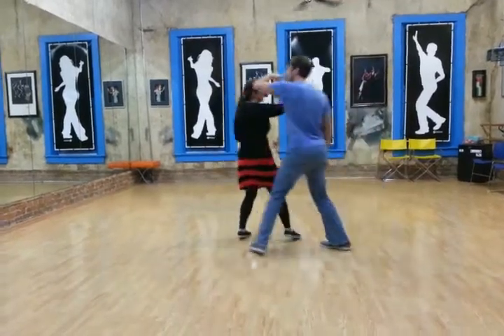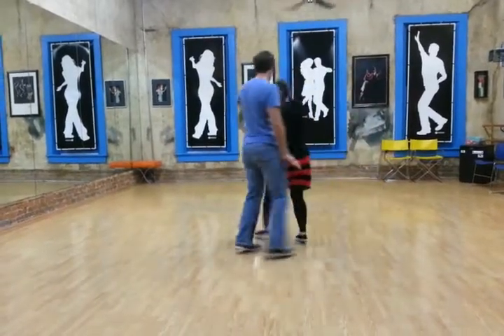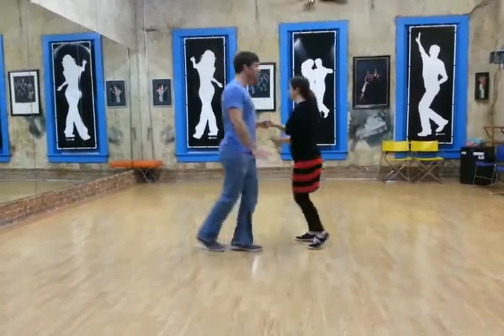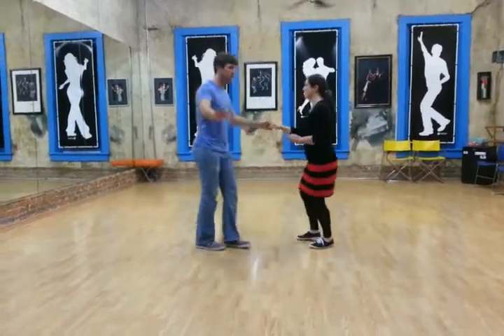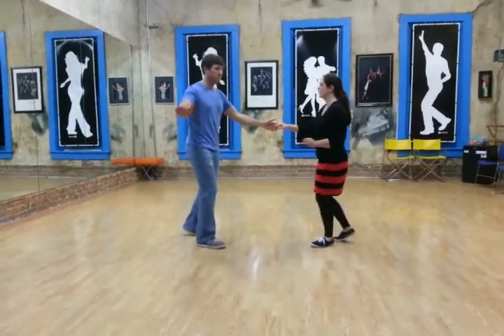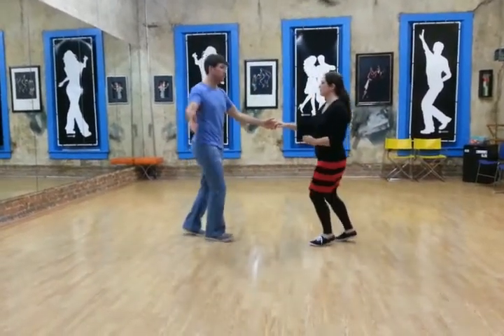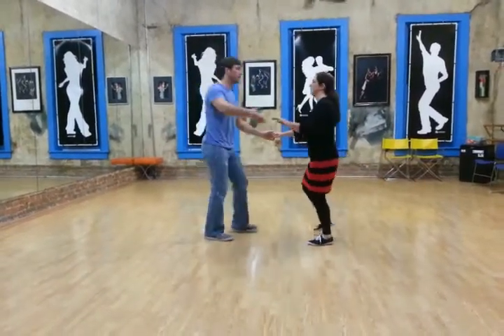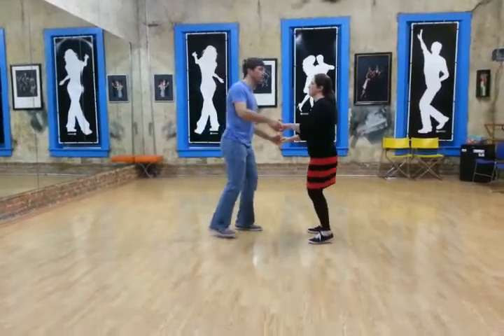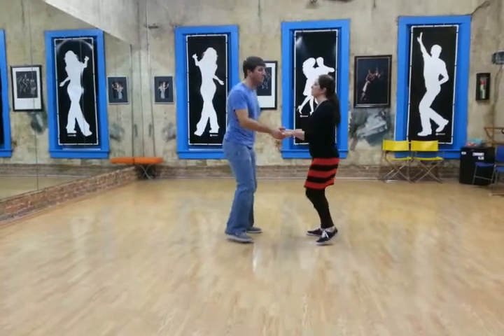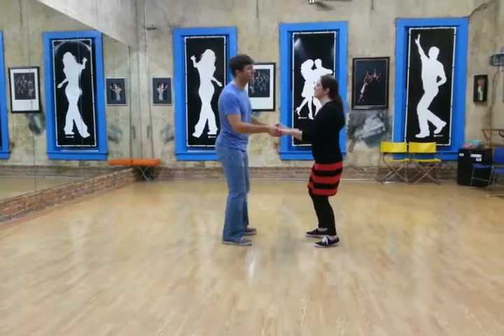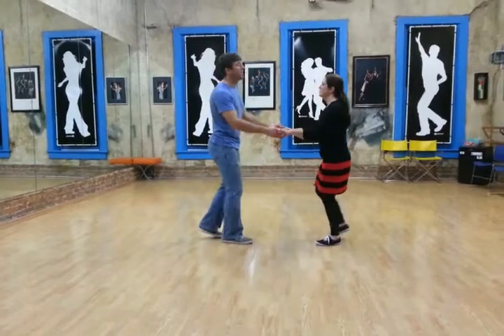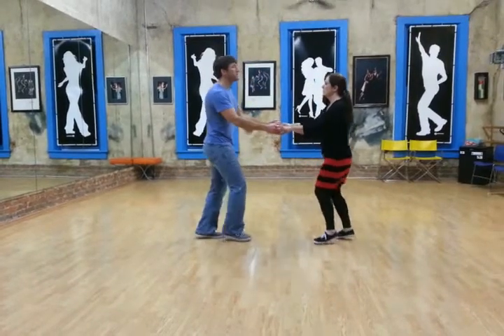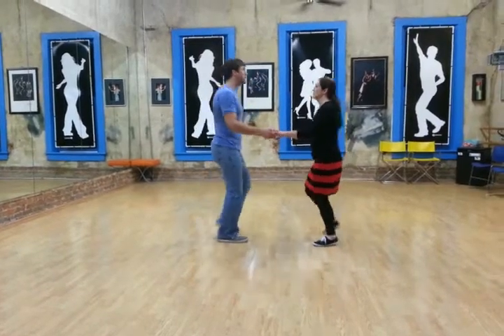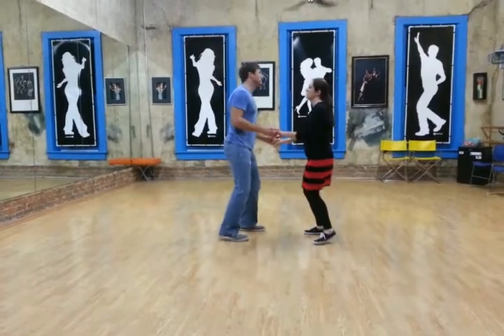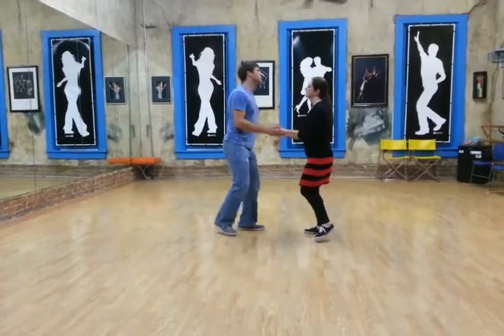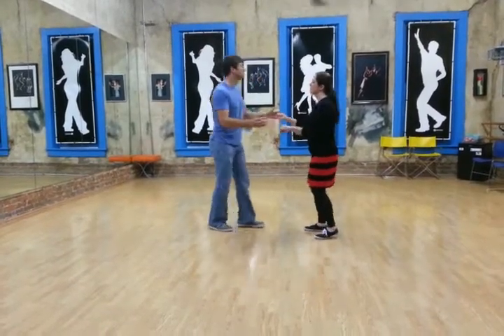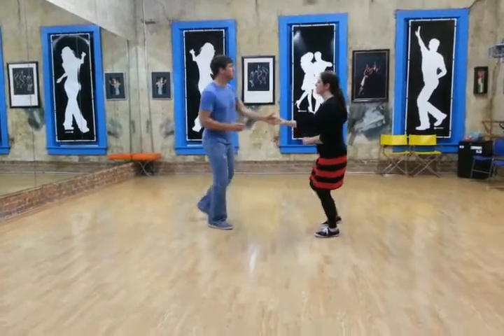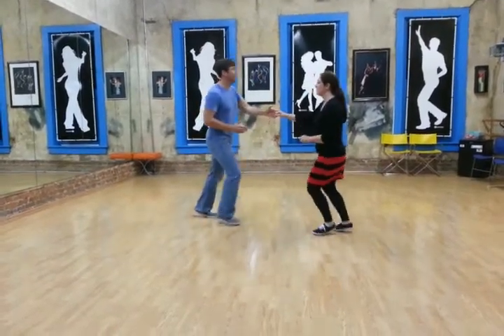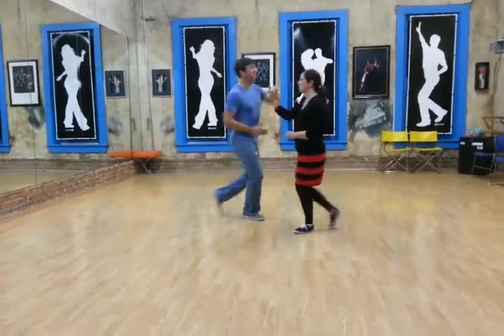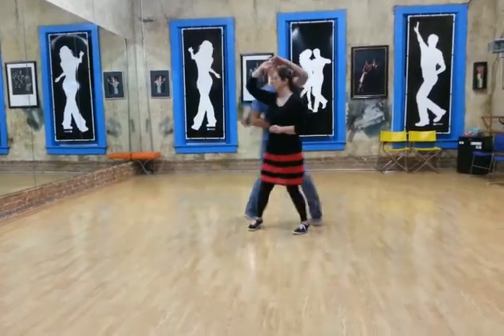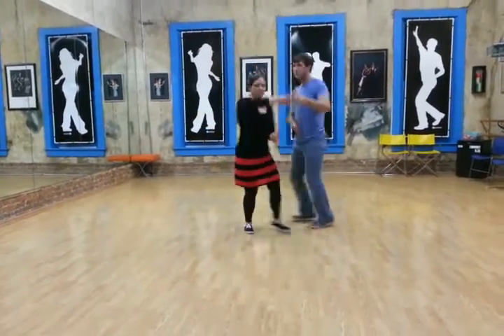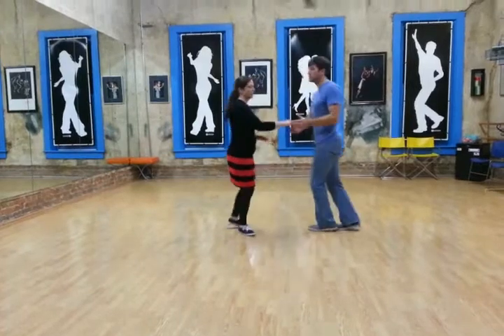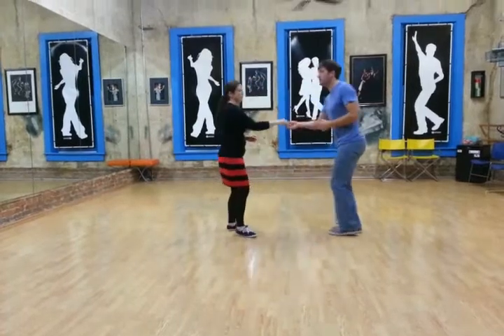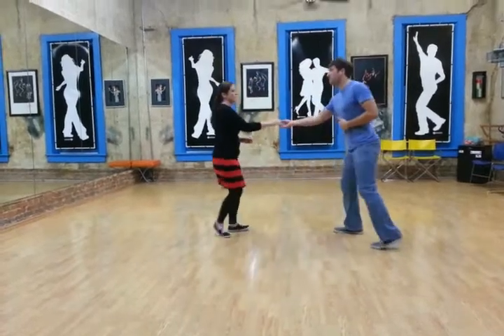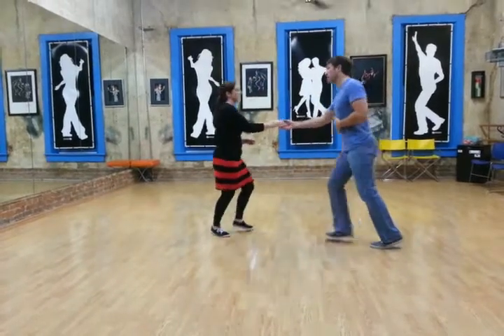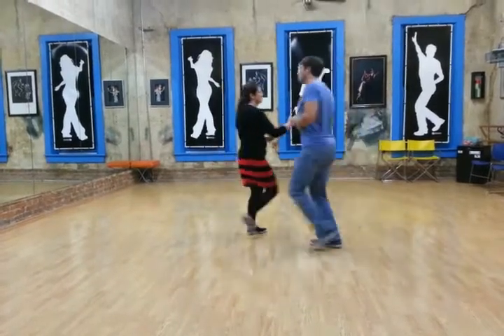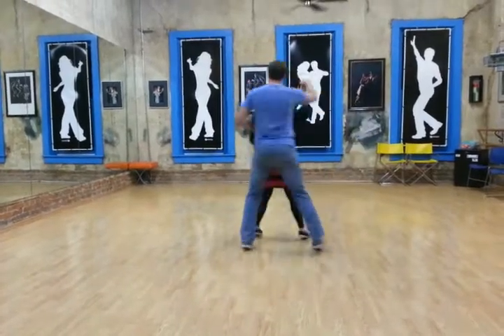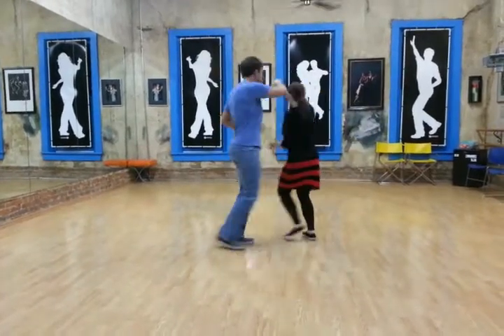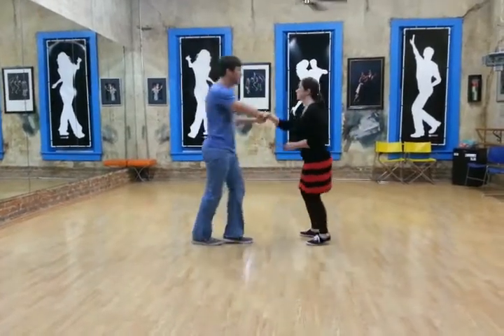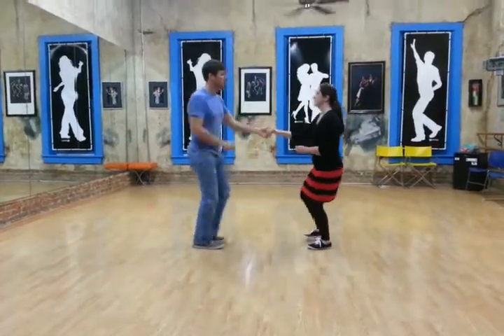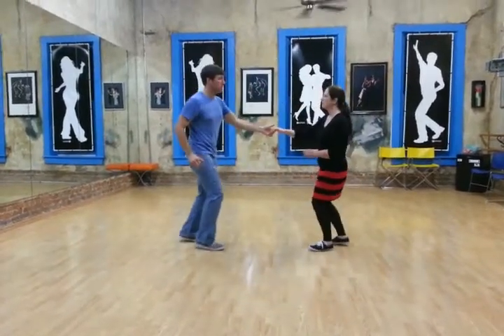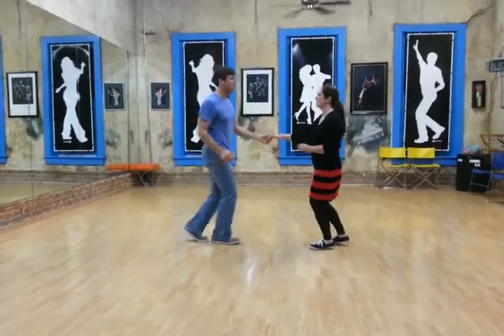We leave this hand free over here and then pick it back up when we're done. Then we did a hand change, which is: rock step, slow, change the hand, rock step, slow, change the back.